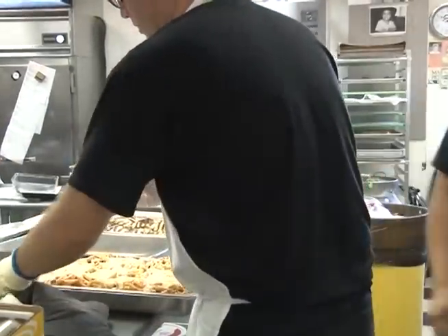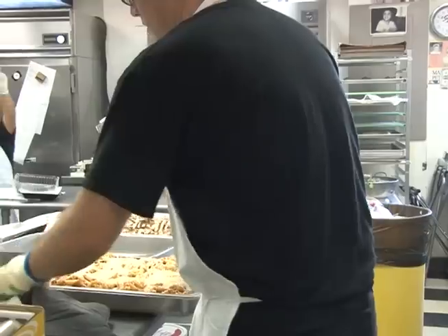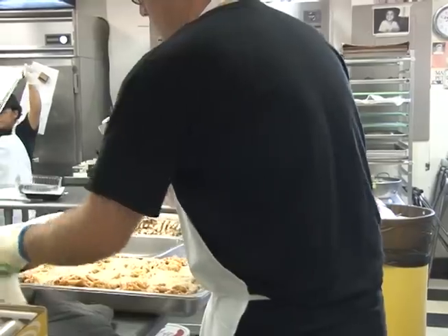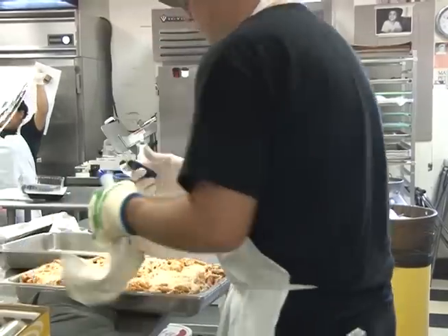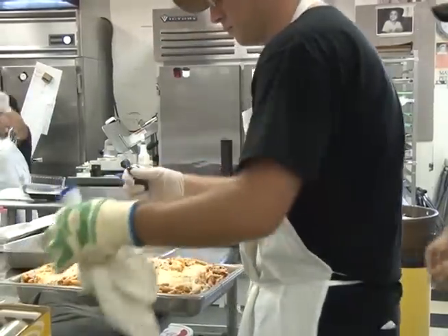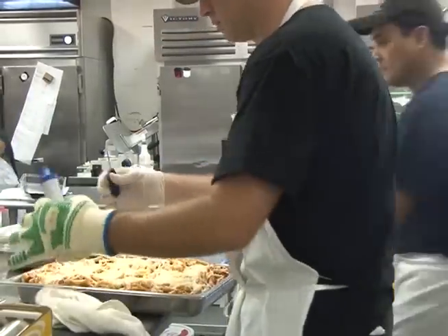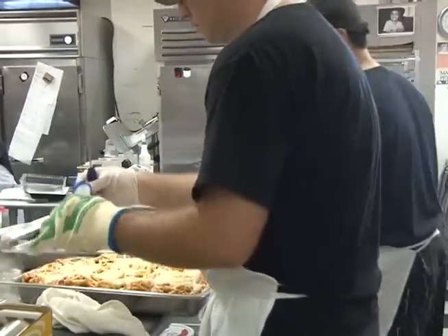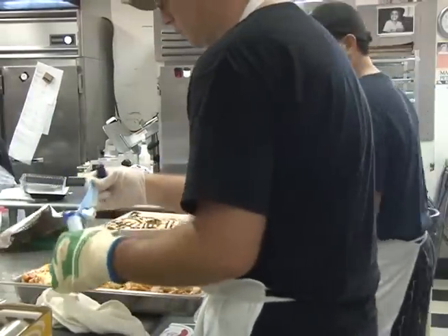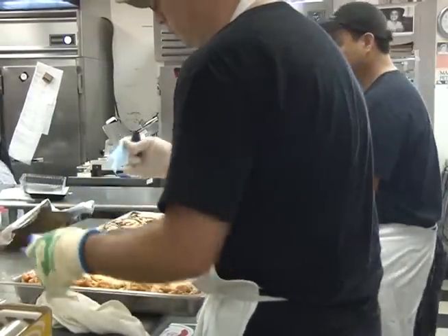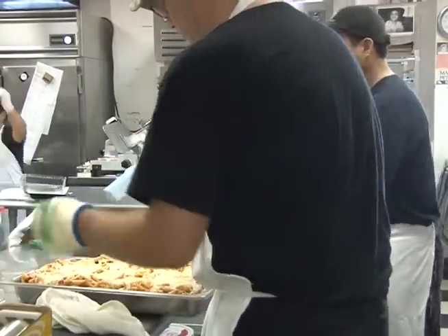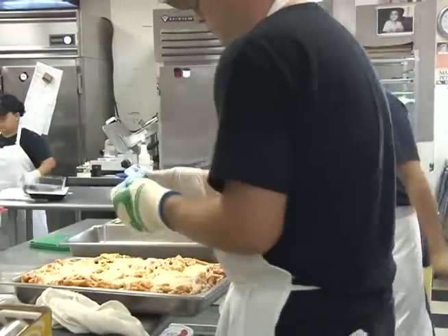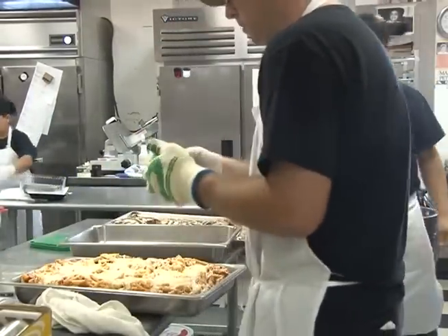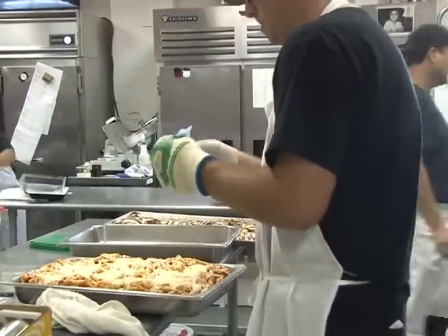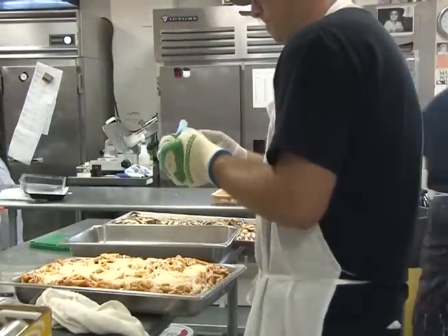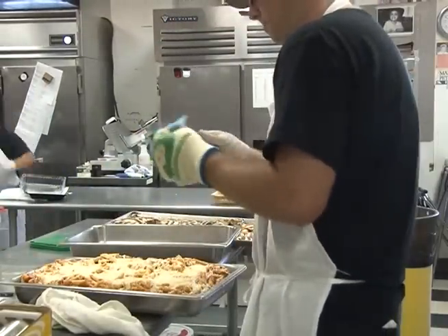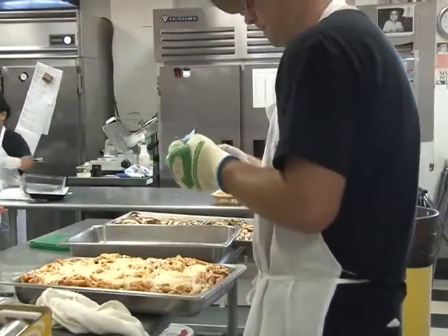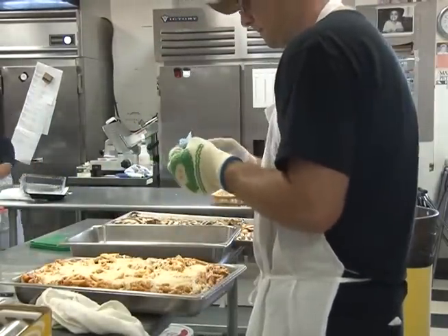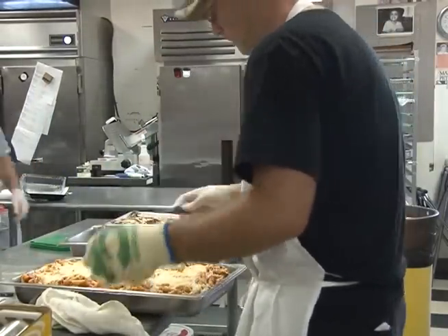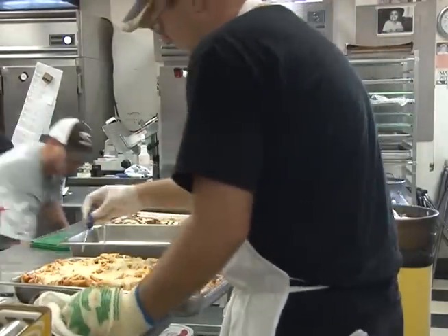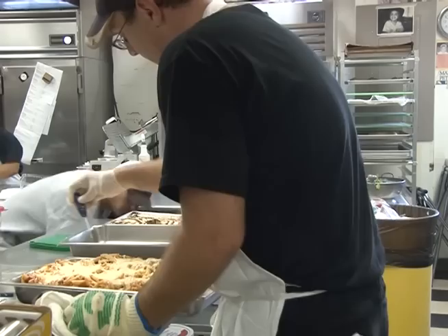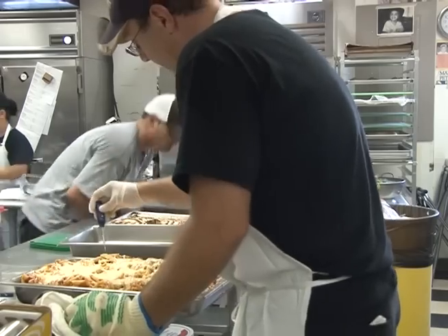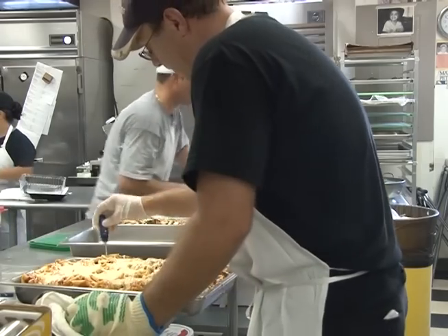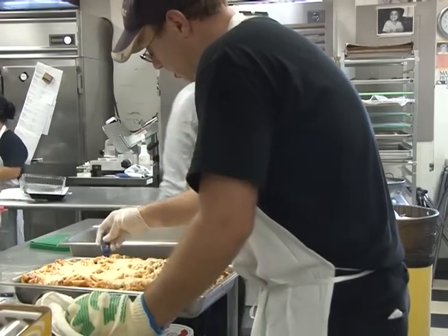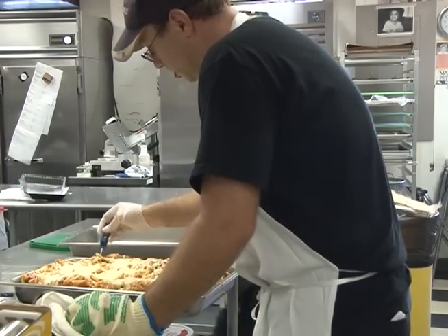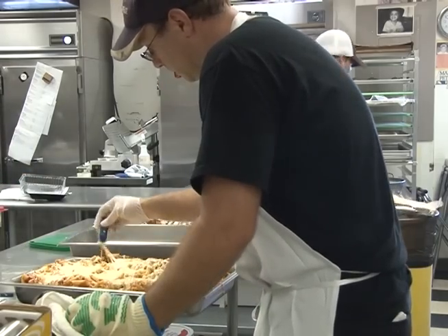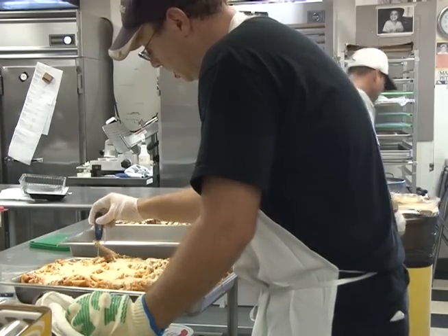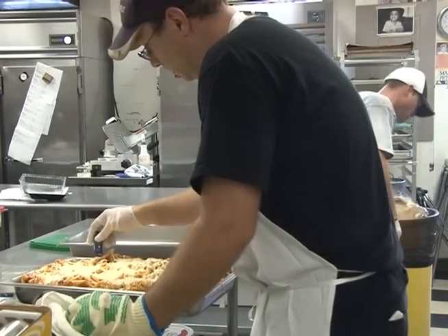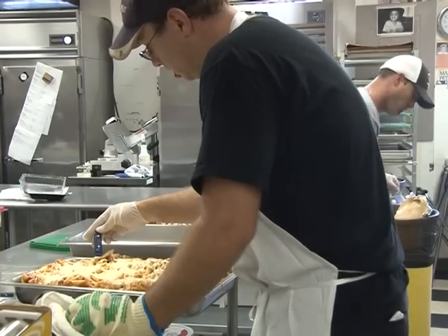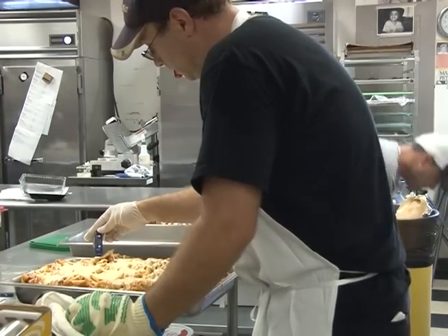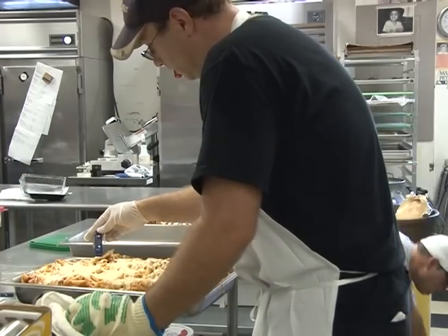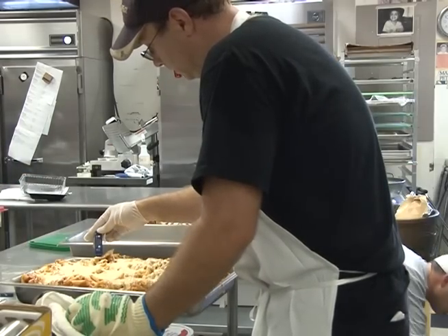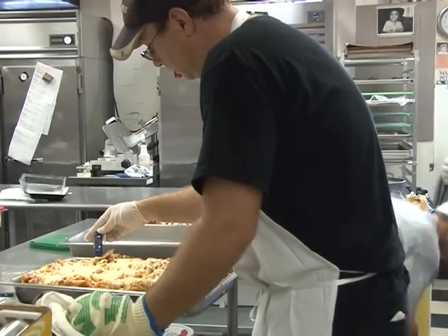One of the most important tools in the kitchen is your thermometer. Being sure it measures accurately and using it often ensures foods are maintained at the proper temperature to prevent growth of germs that can make people sick. You get what you measure.